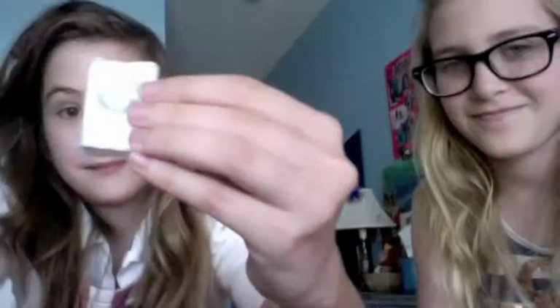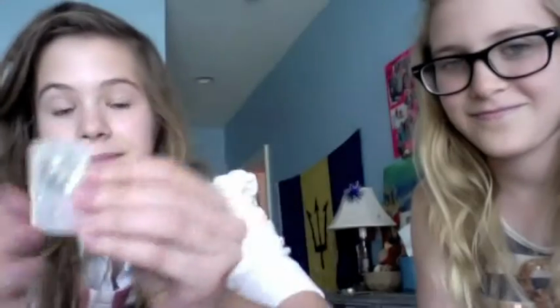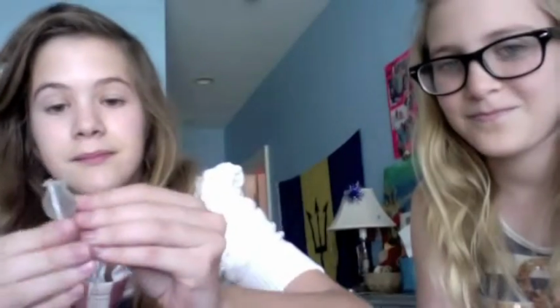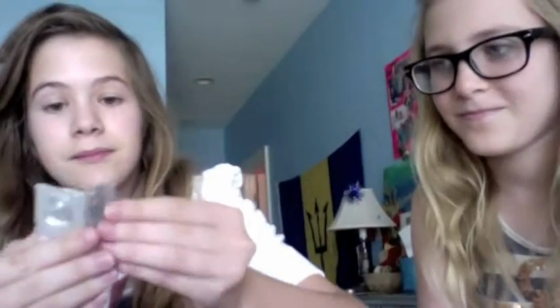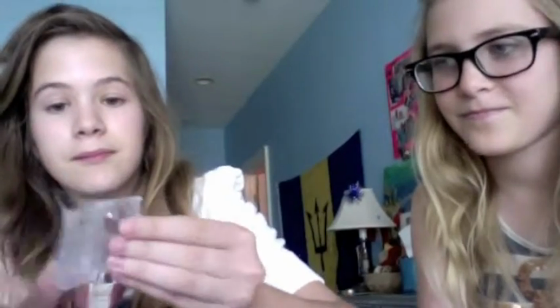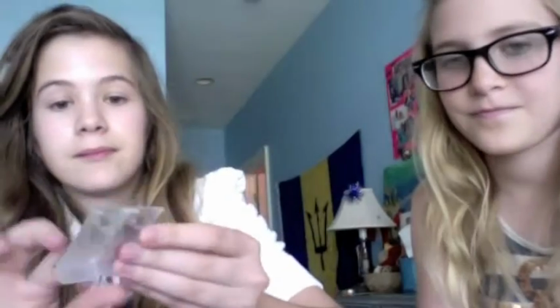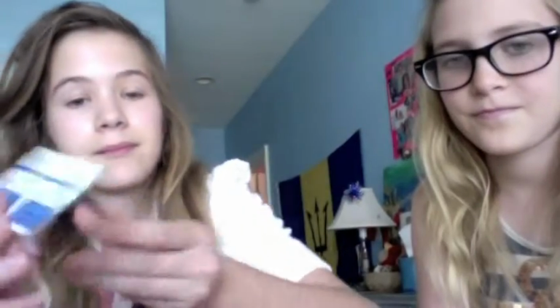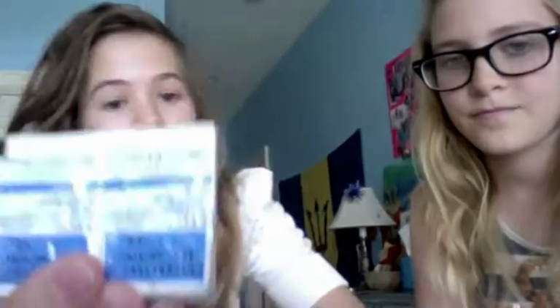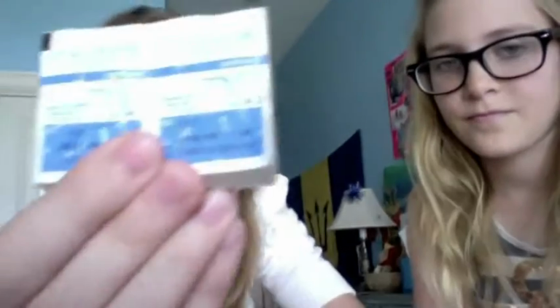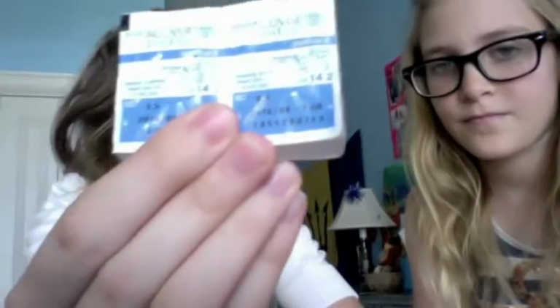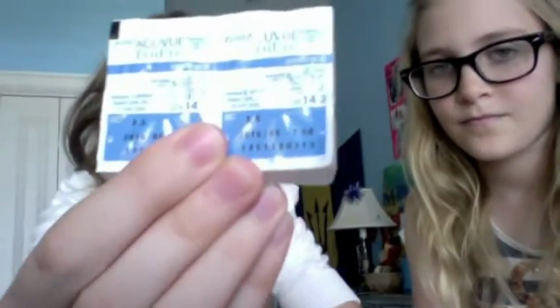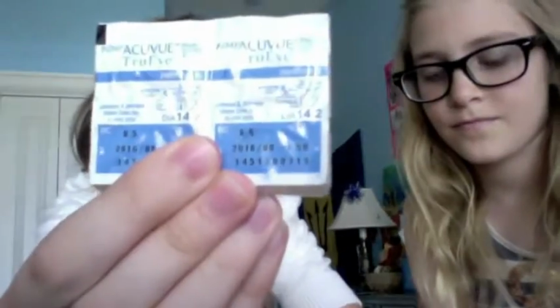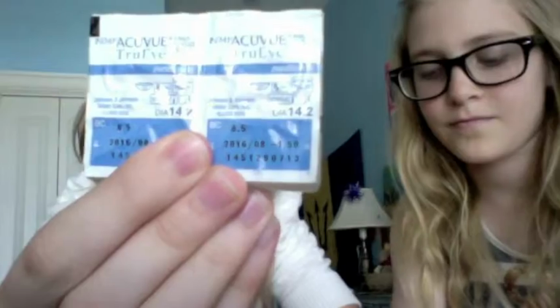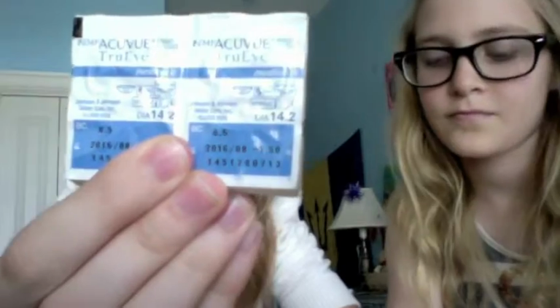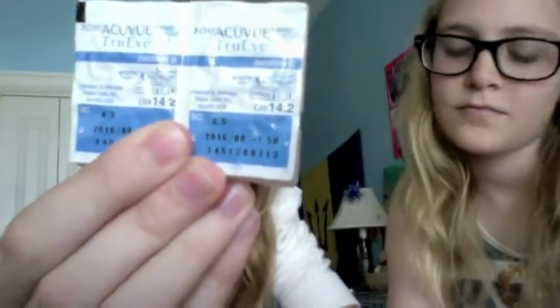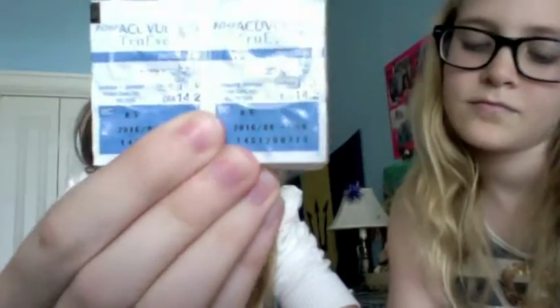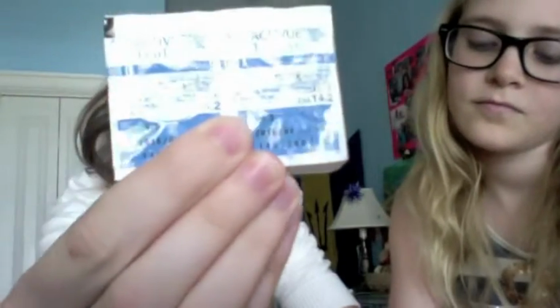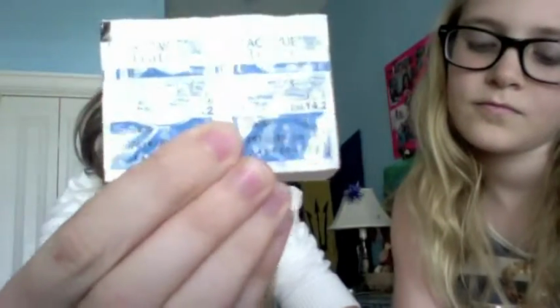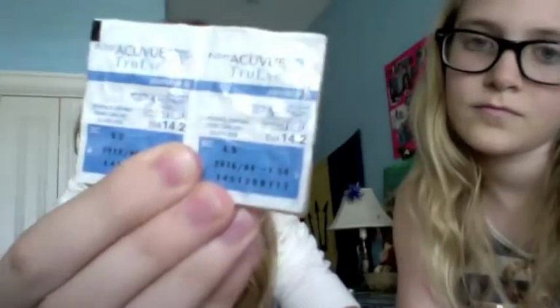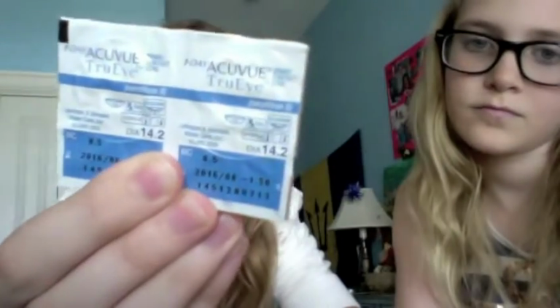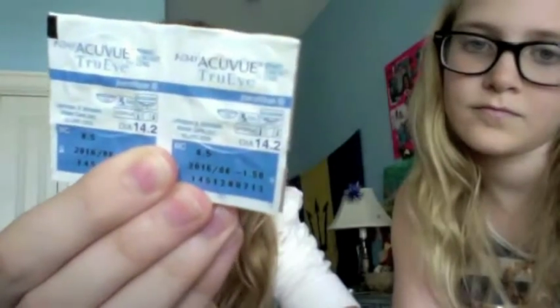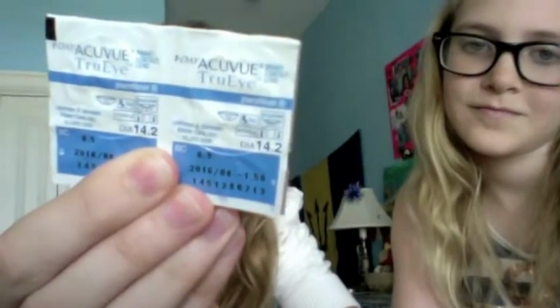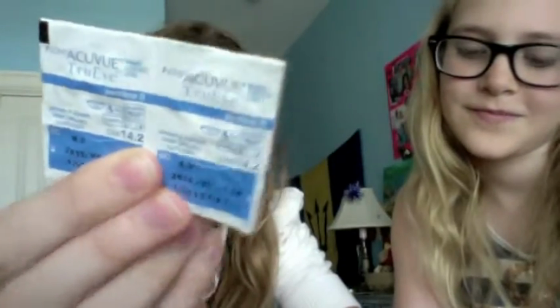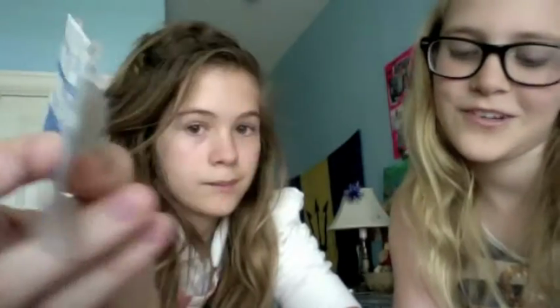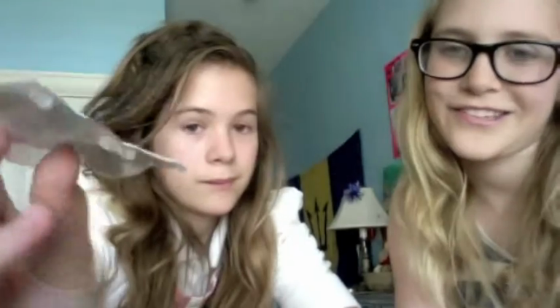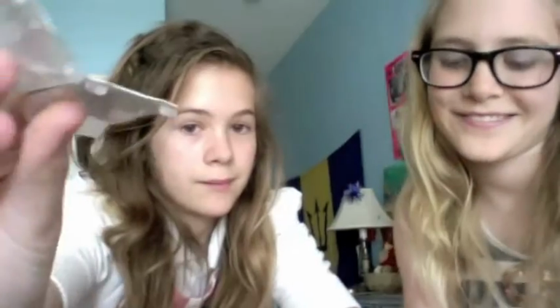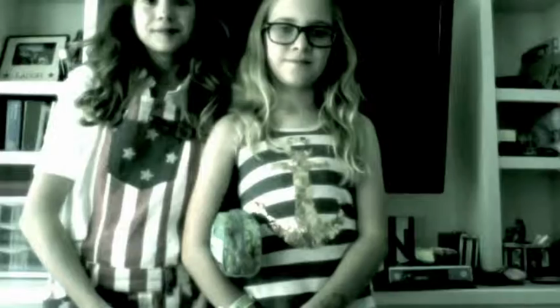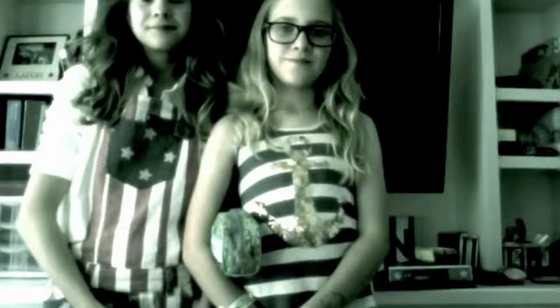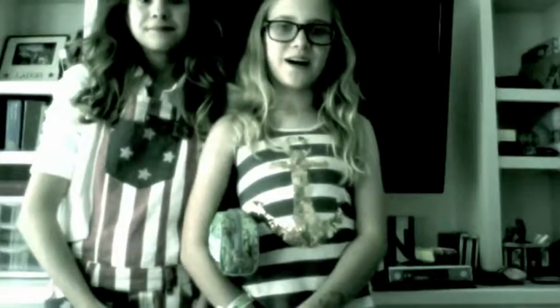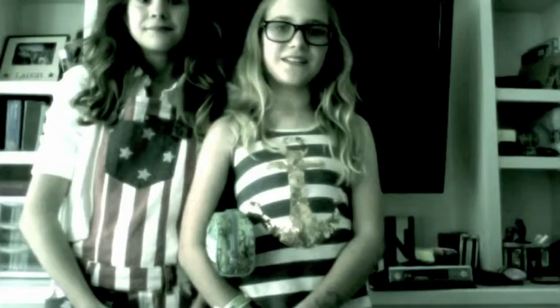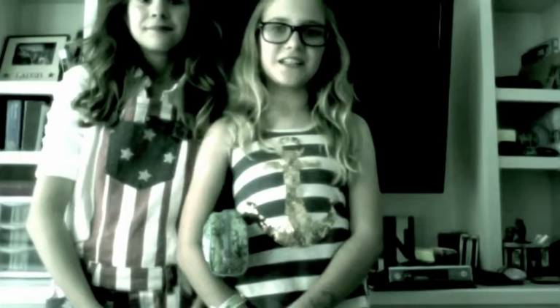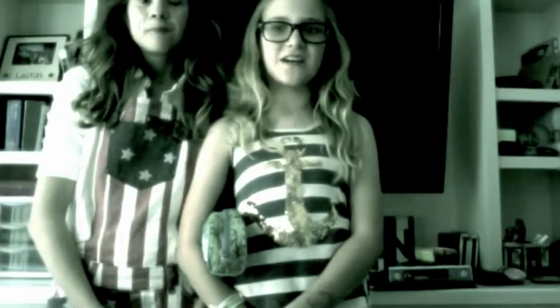Okay, so these are my contact lenses — I don't have glasses, but these just go in your actual eyeballs to let you see. Bye, see you next time!